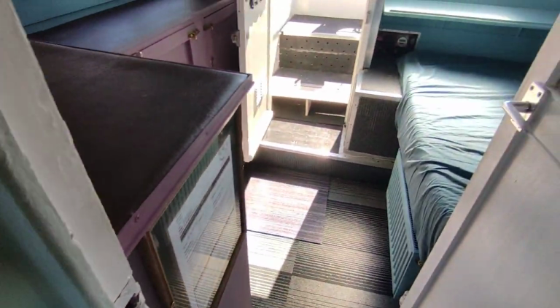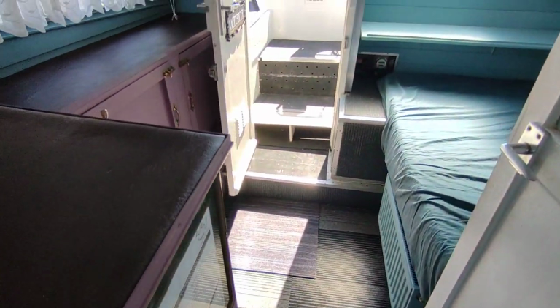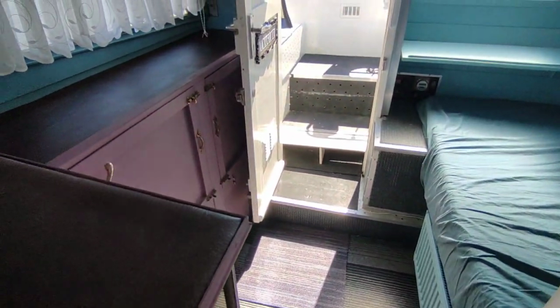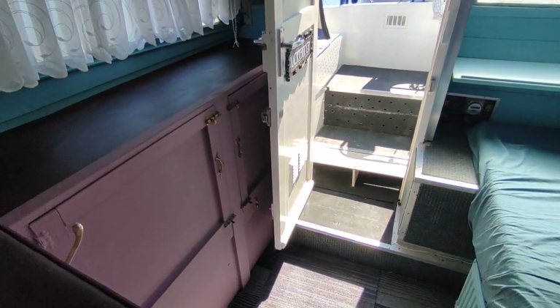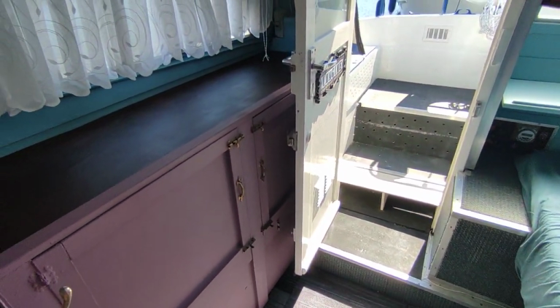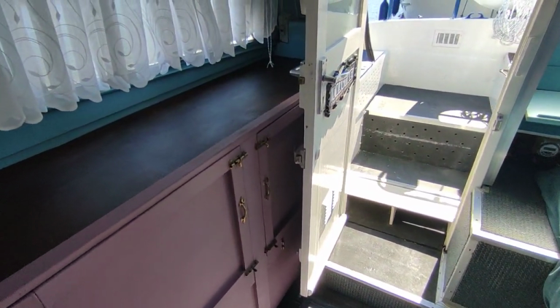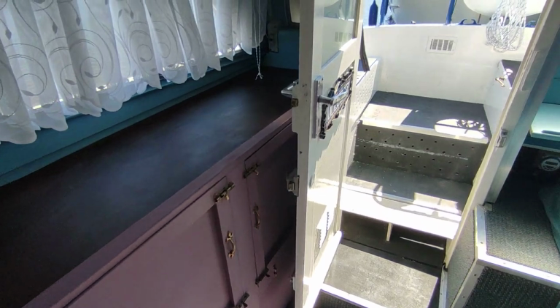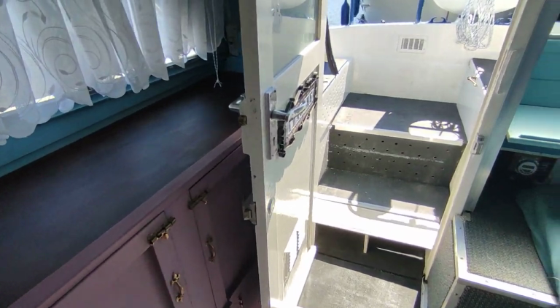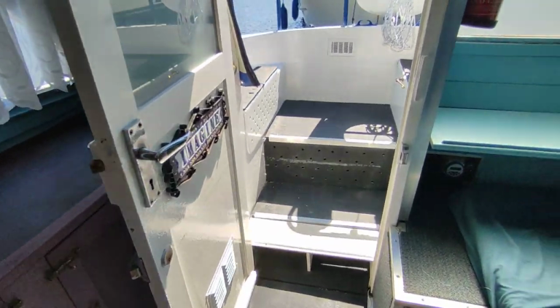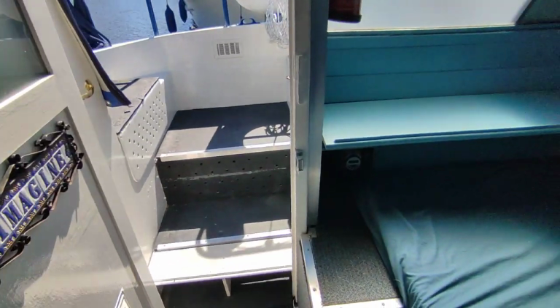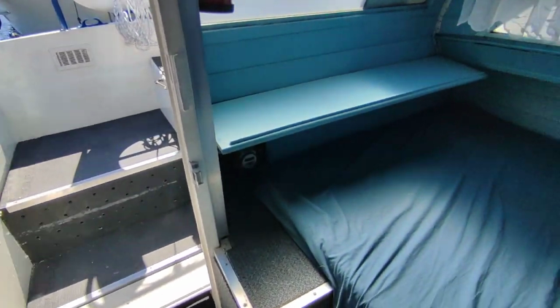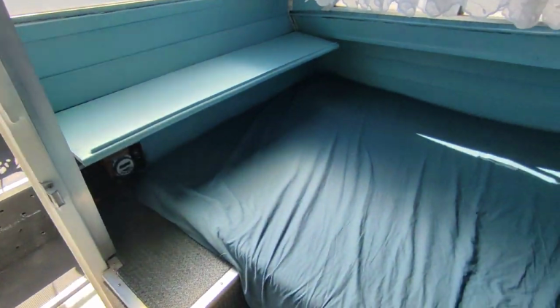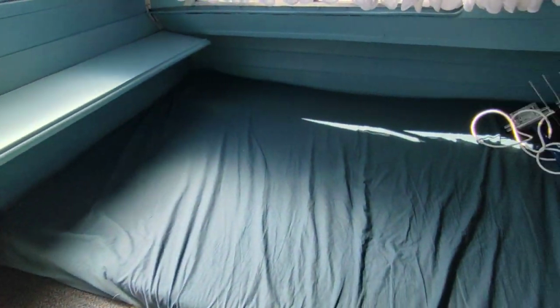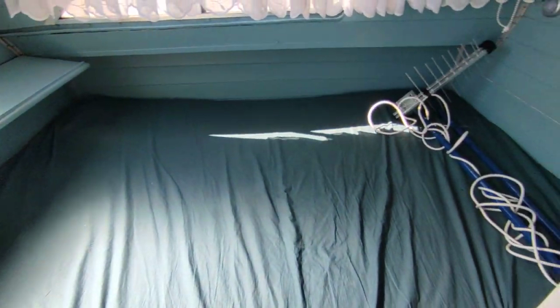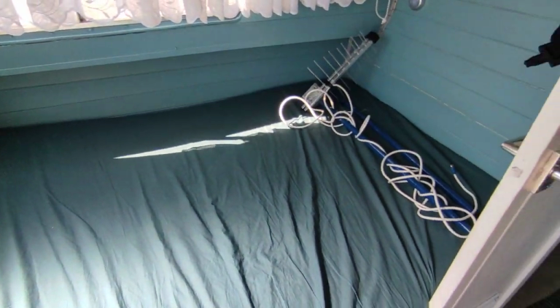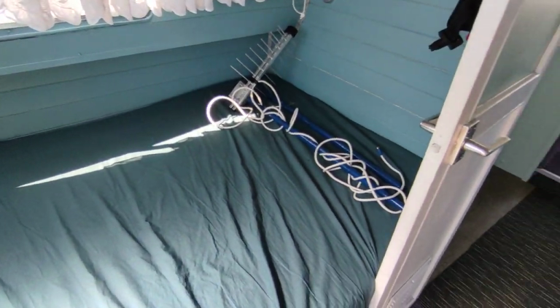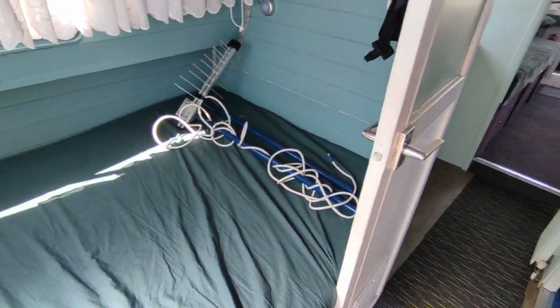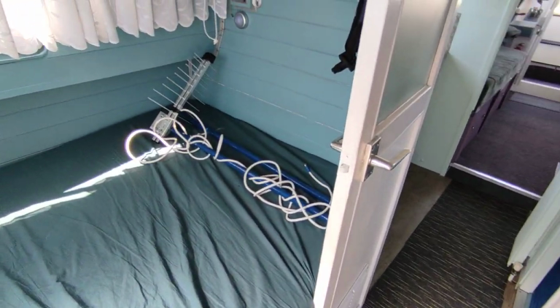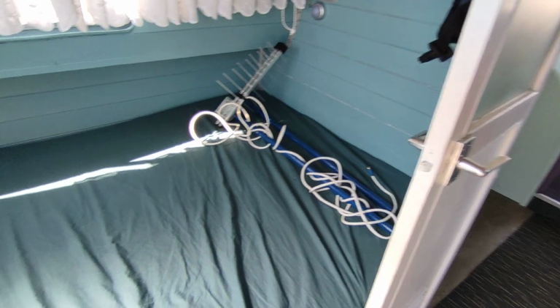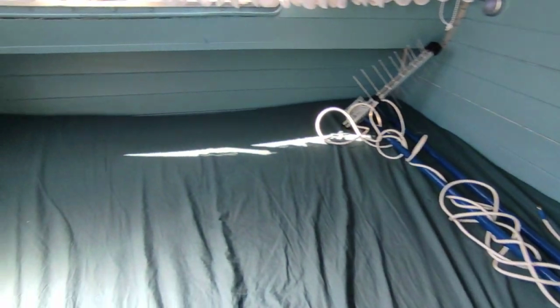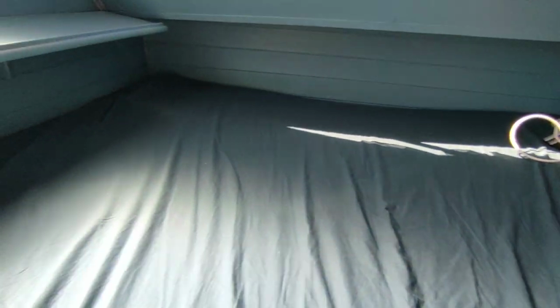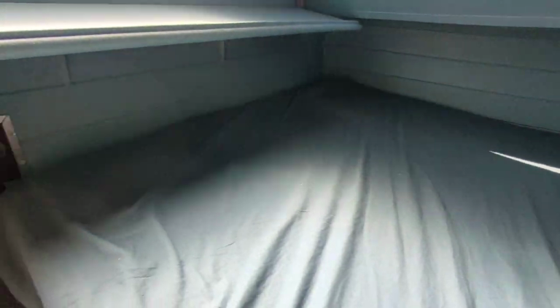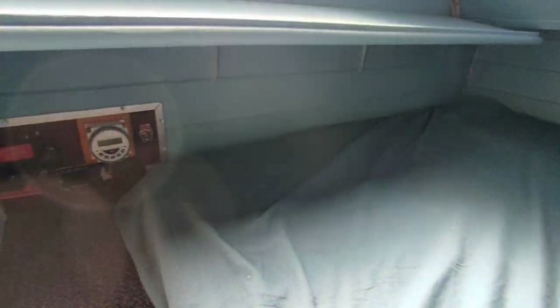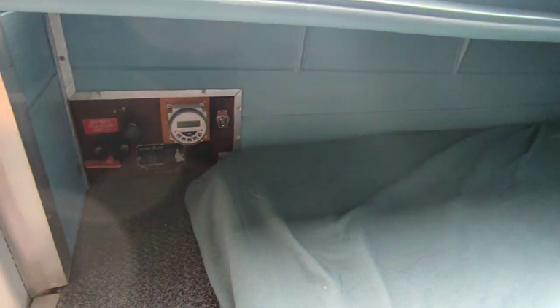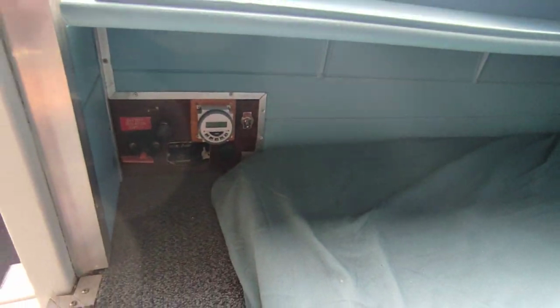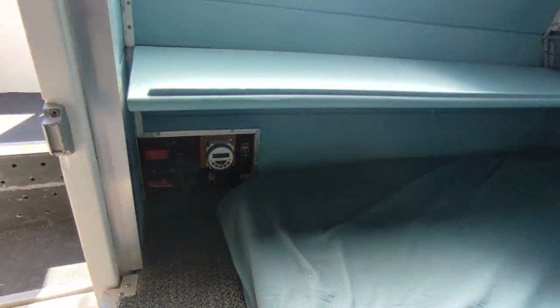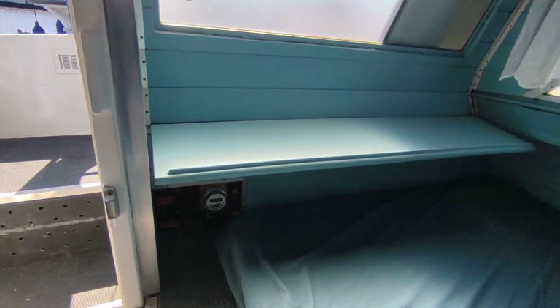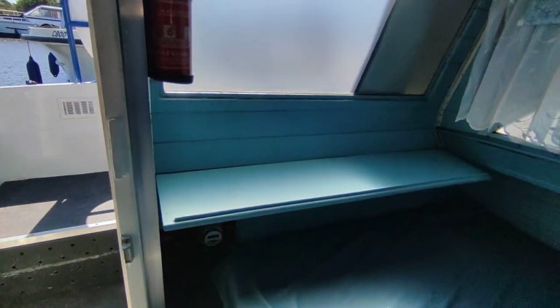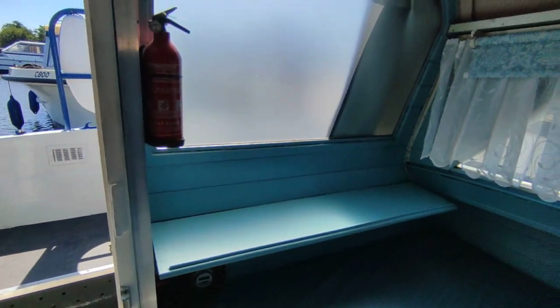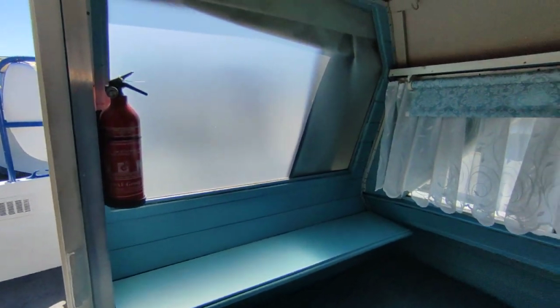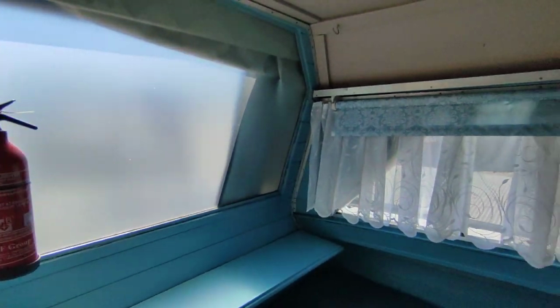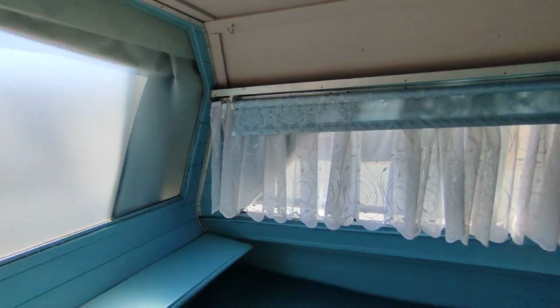And the aft bedroom. Central heating controller, battery isolator switches, and a peek back window.